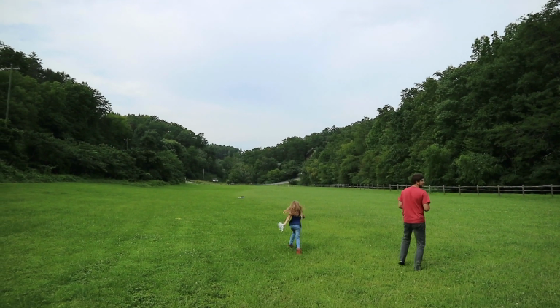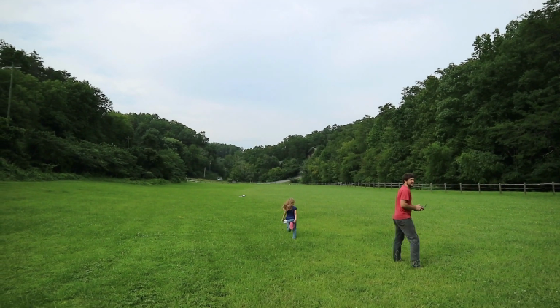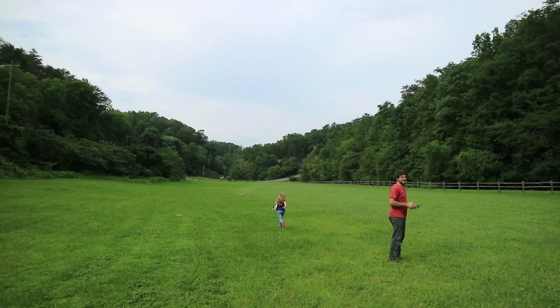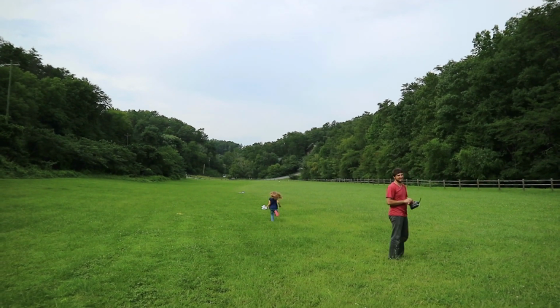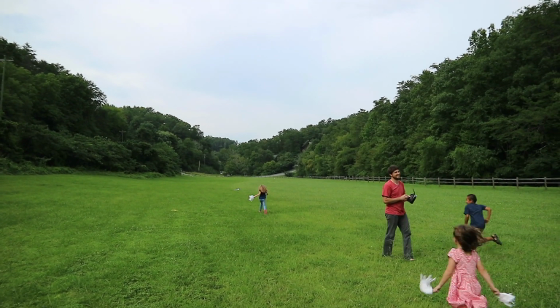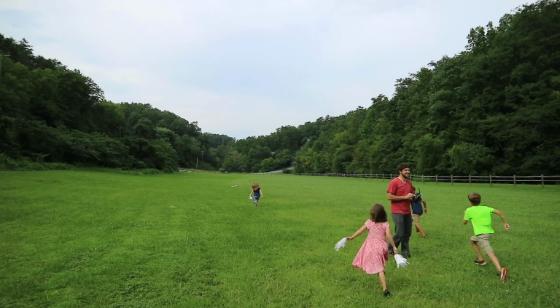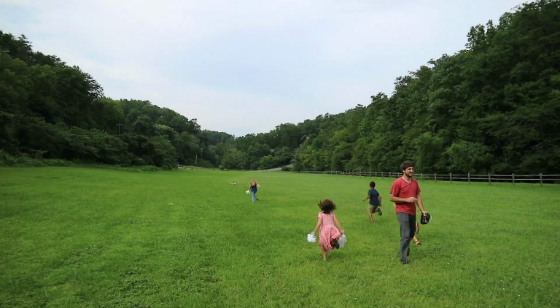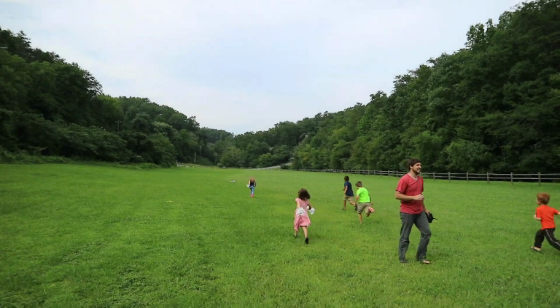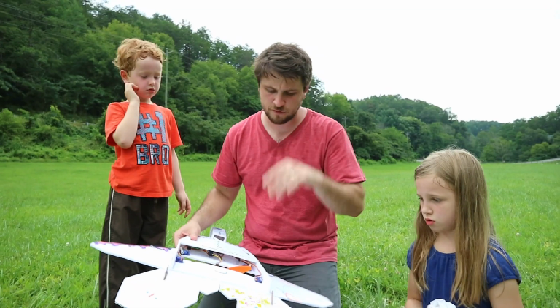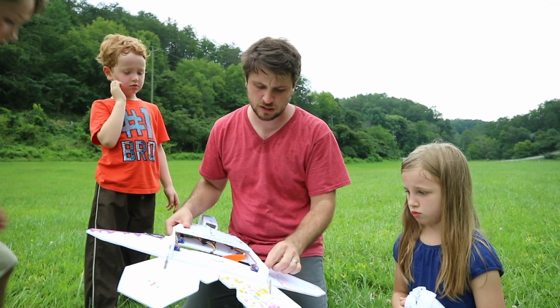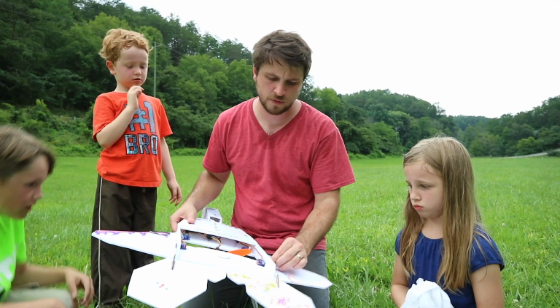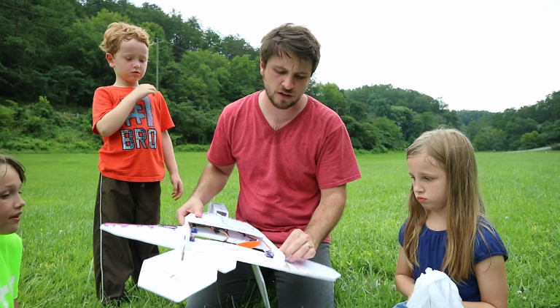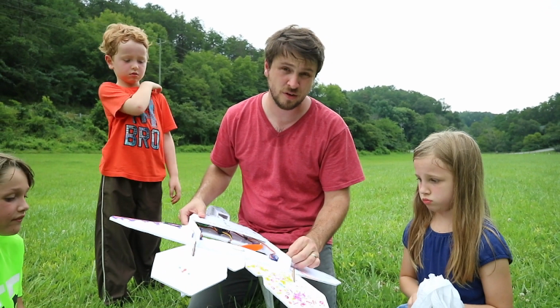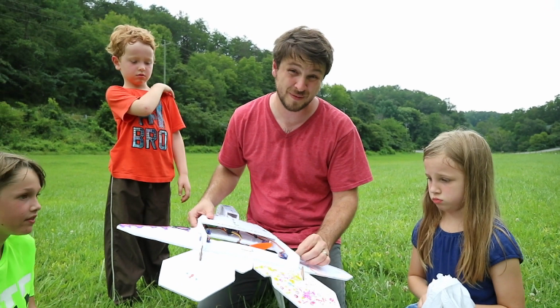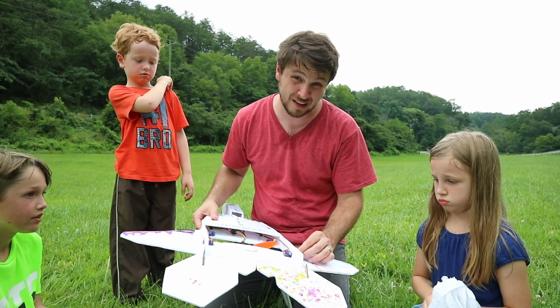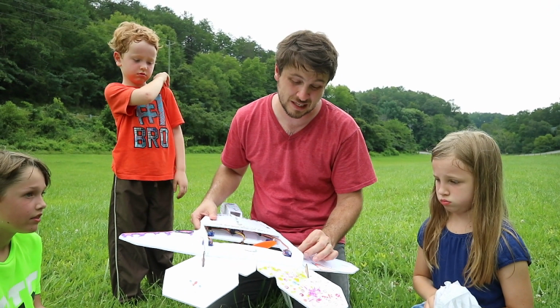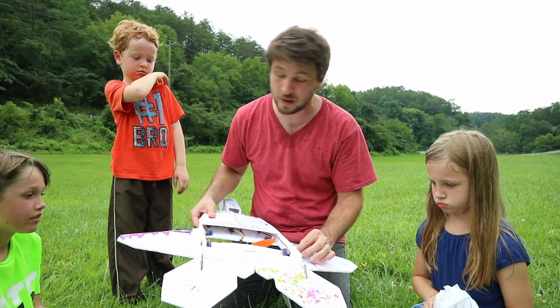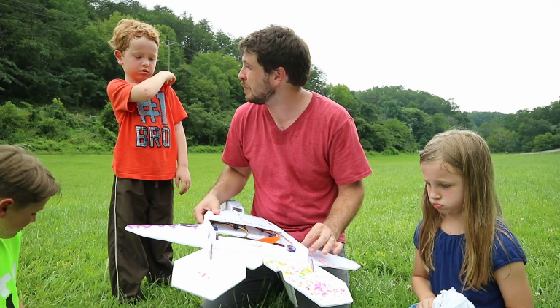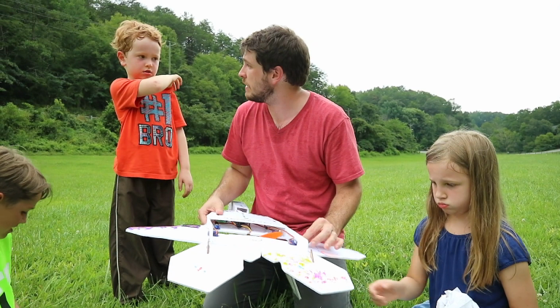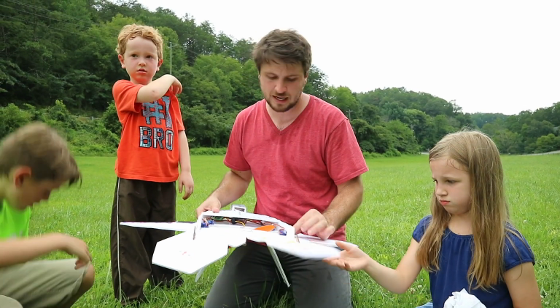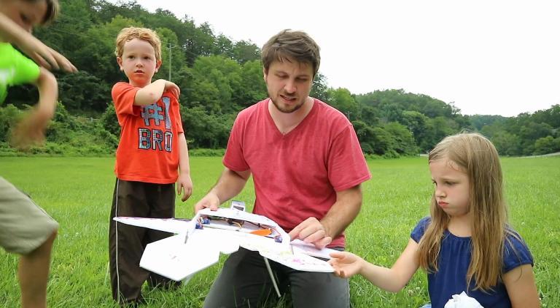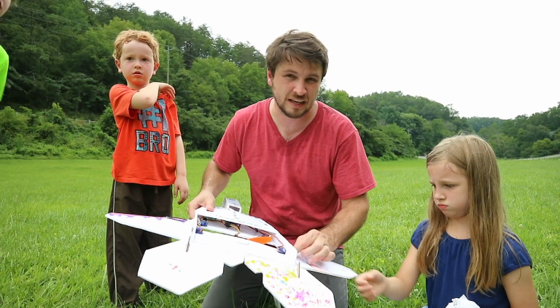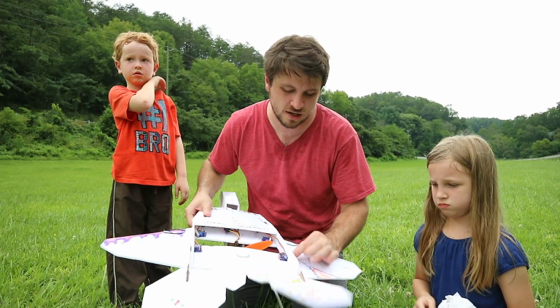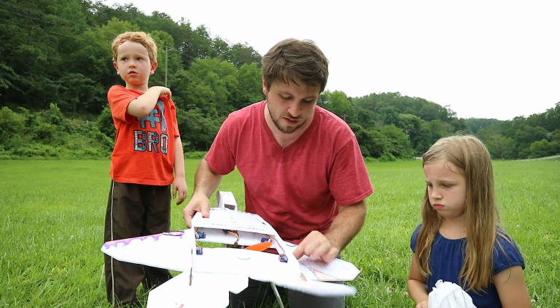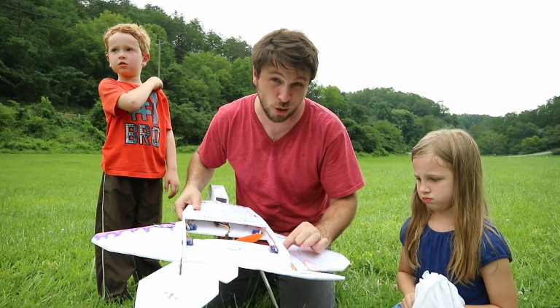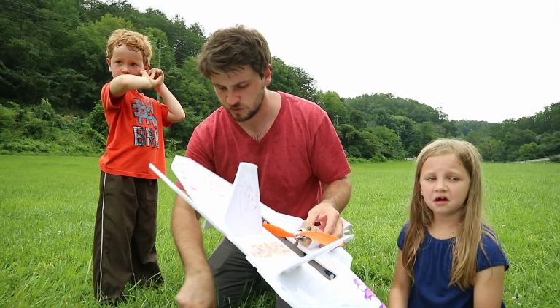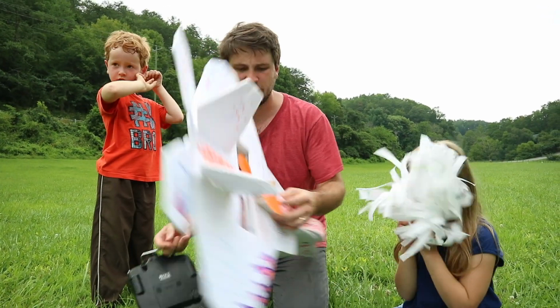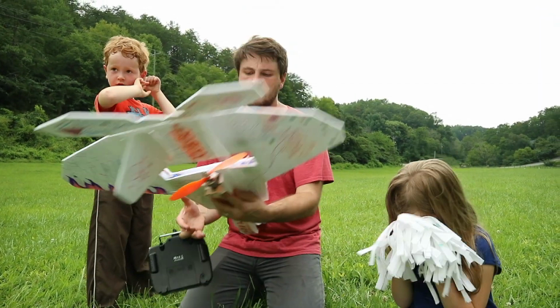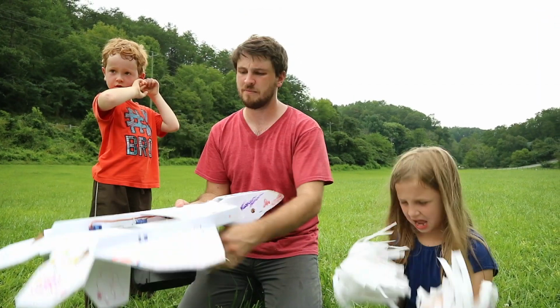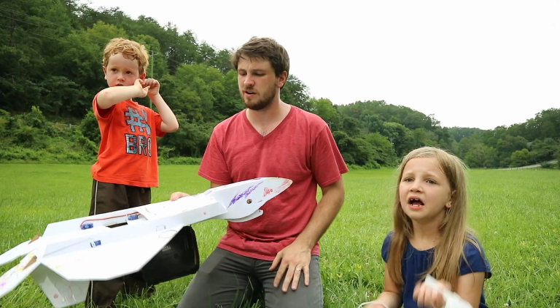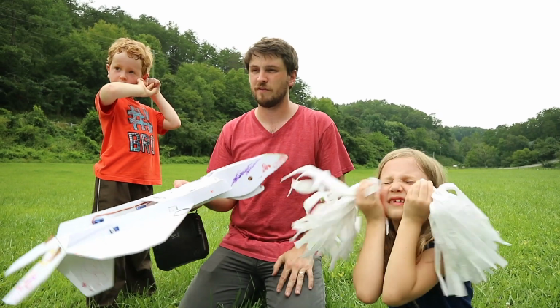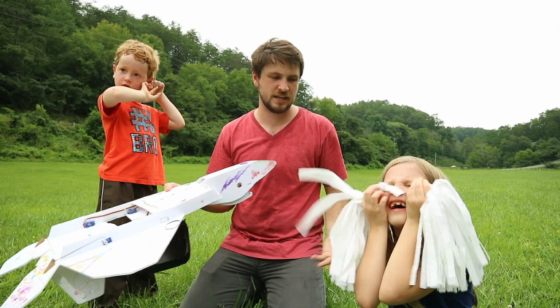That was a massive classic stall. Unfortunately we were a little bit rough when we were playing with this on the way bringing it back, and the gear inside broke. So let's fix it and we'll come back out here and try flying it again.